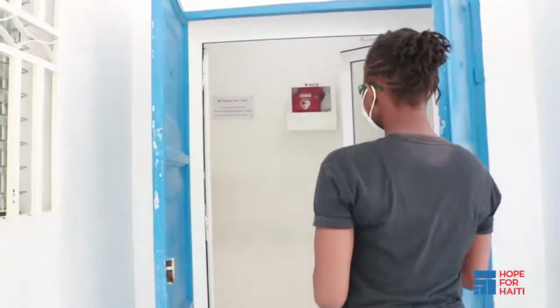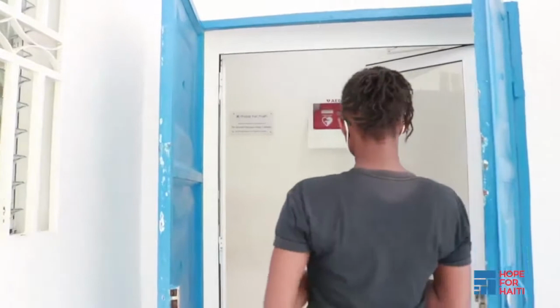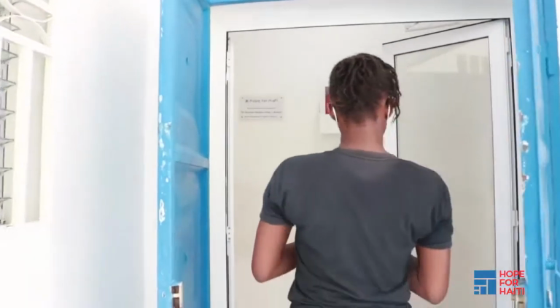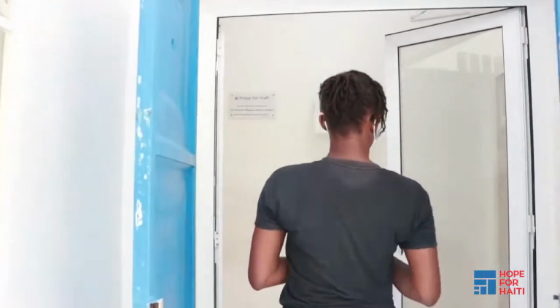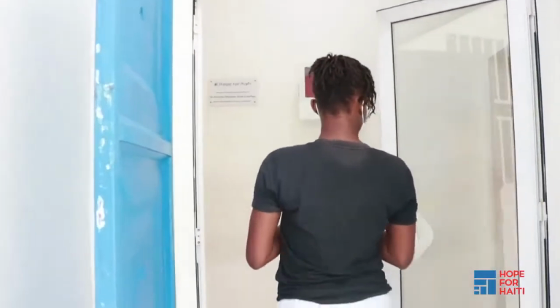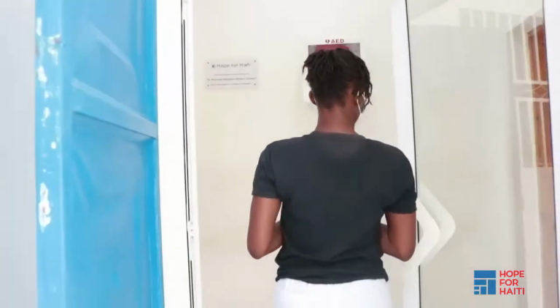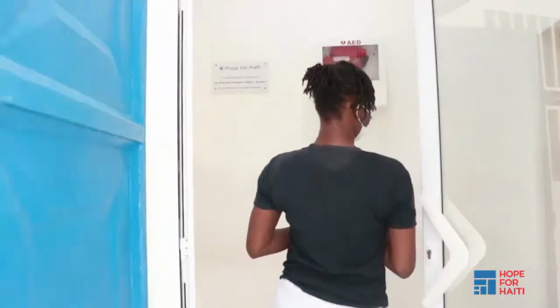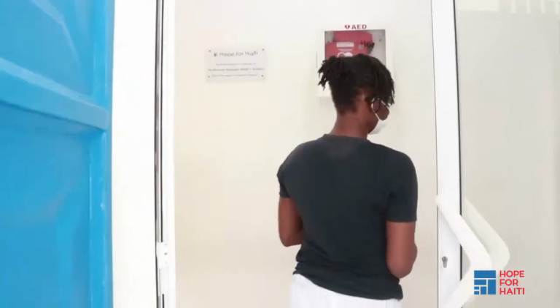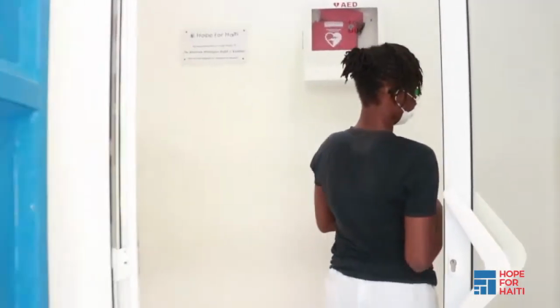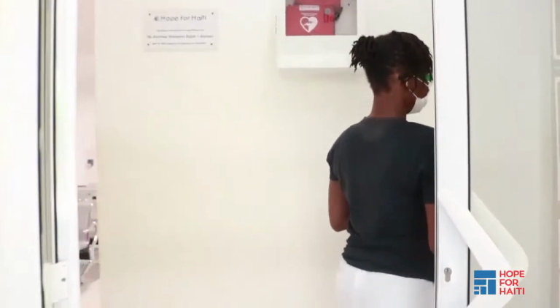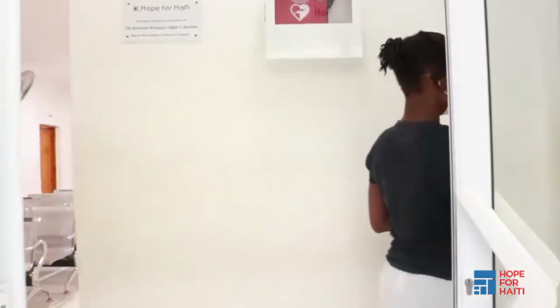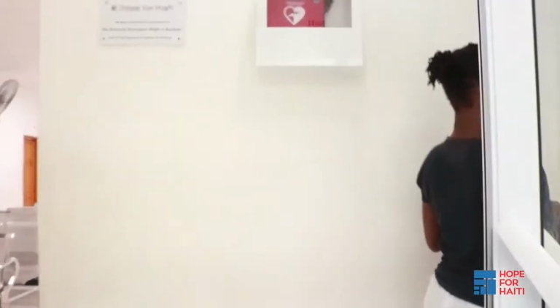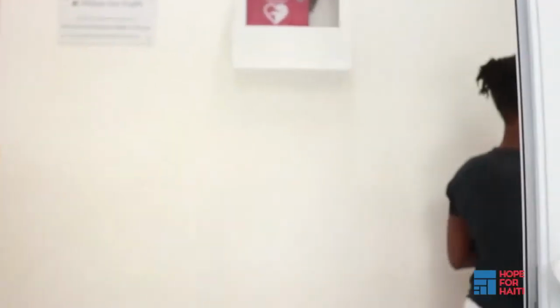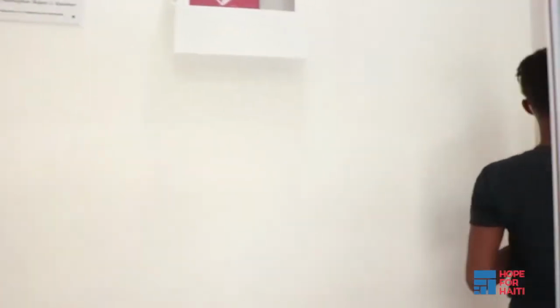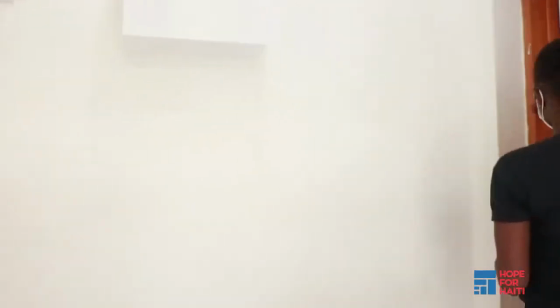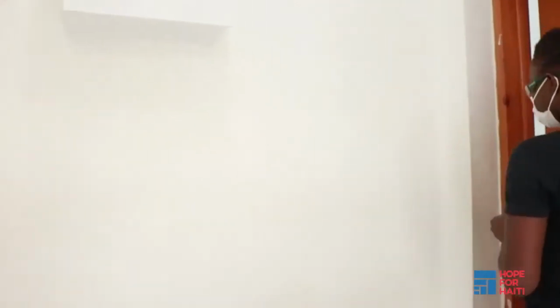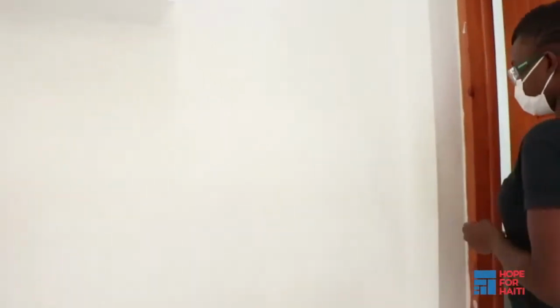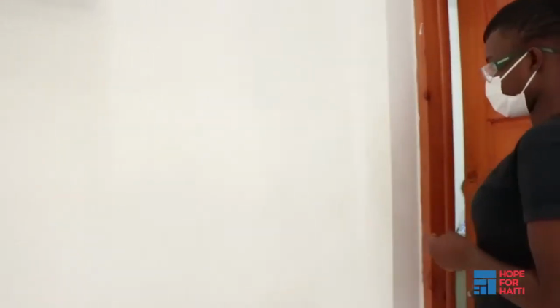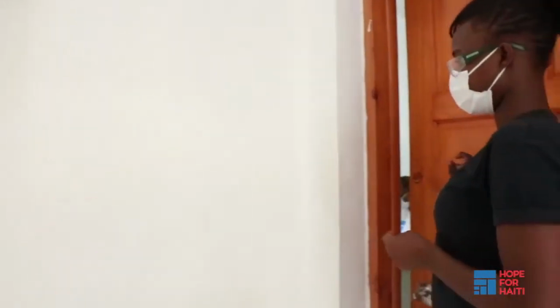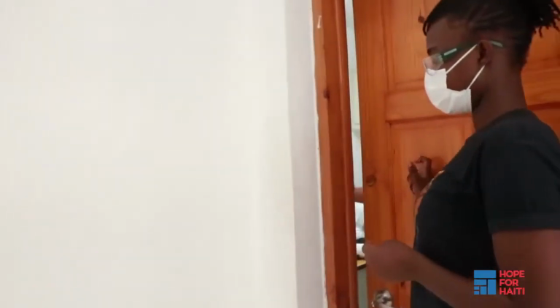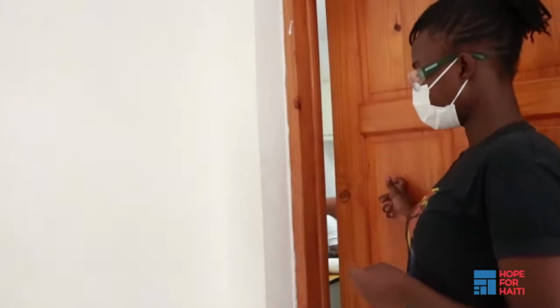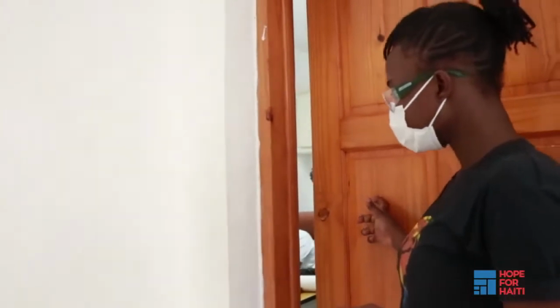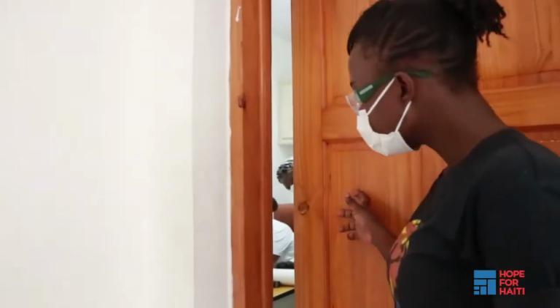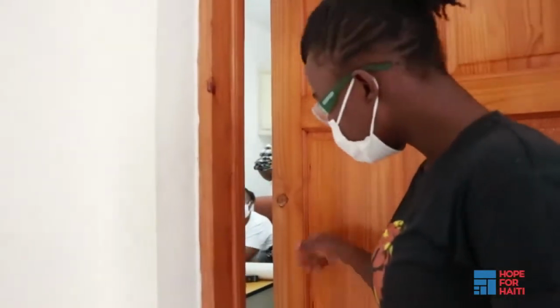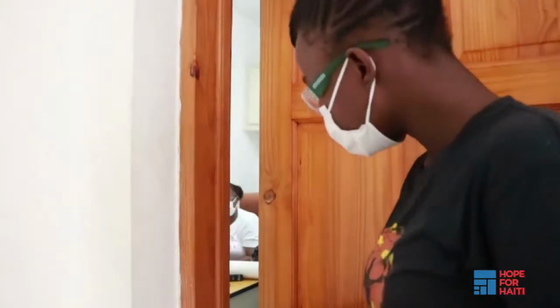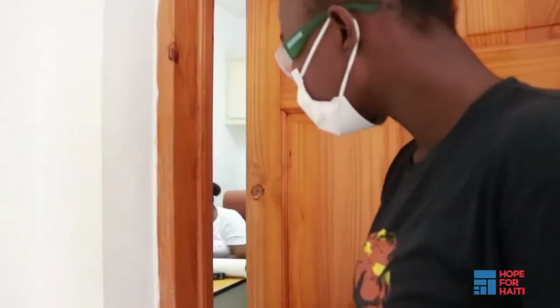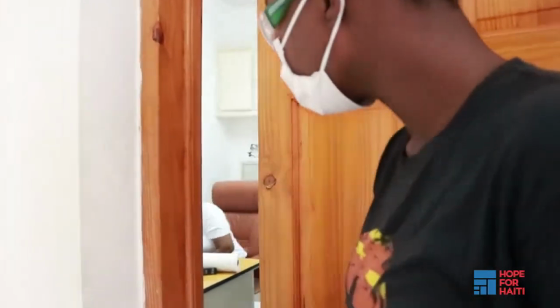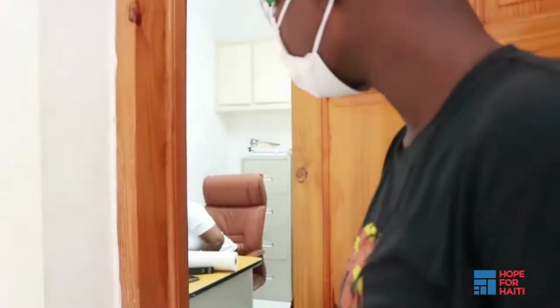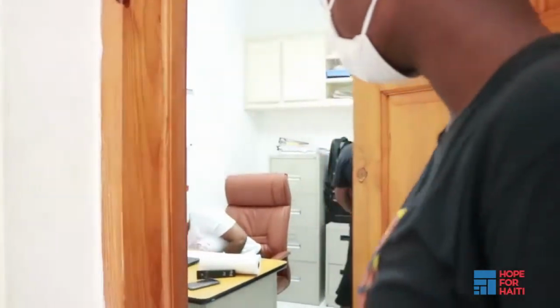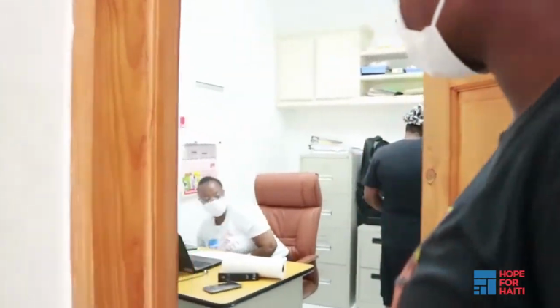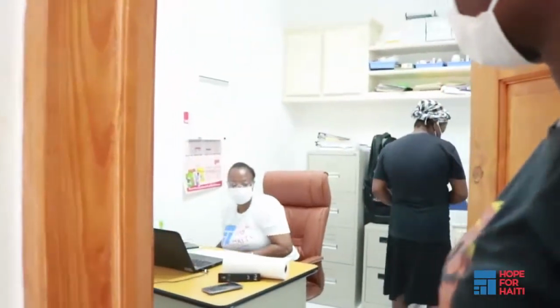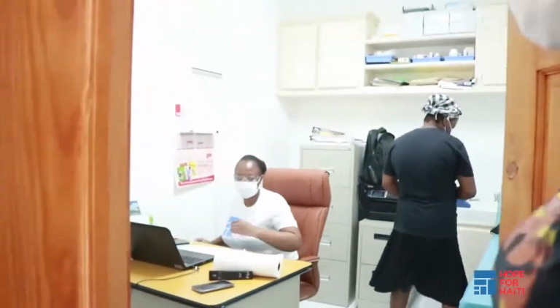After vital signs, patients are sent to see one of our four medical doctors, including a pediatrician, for their consultation.